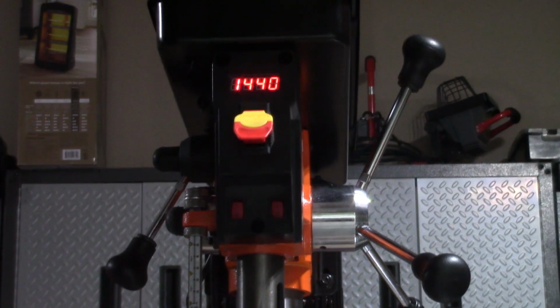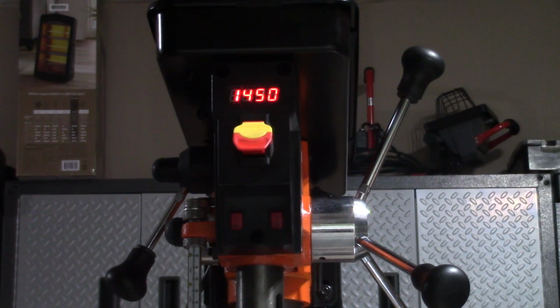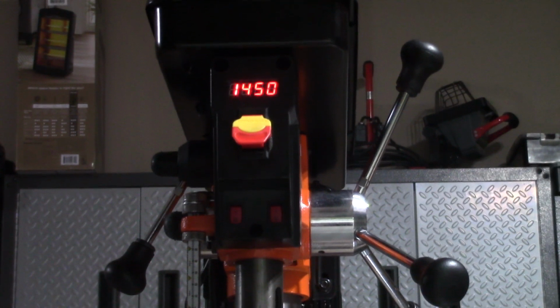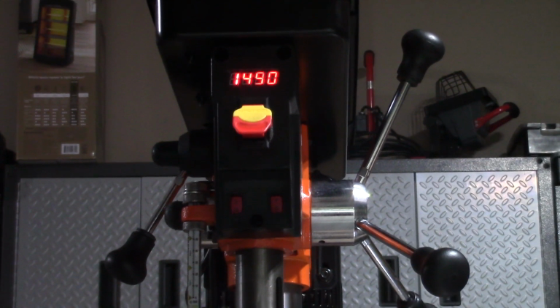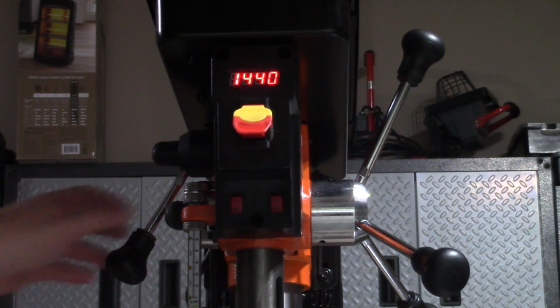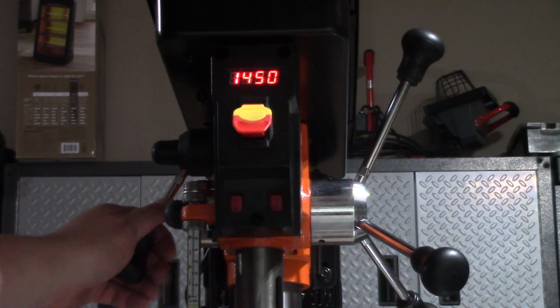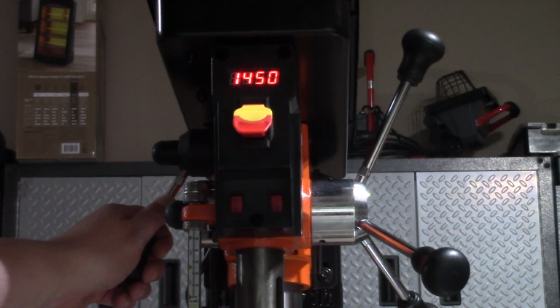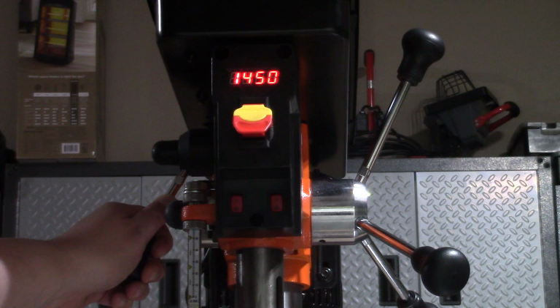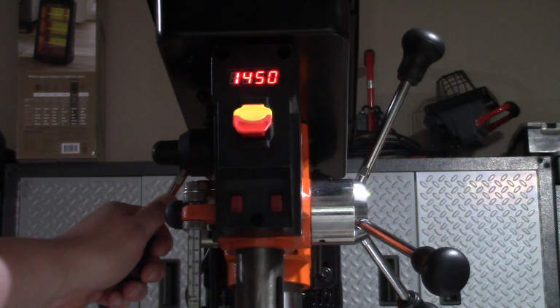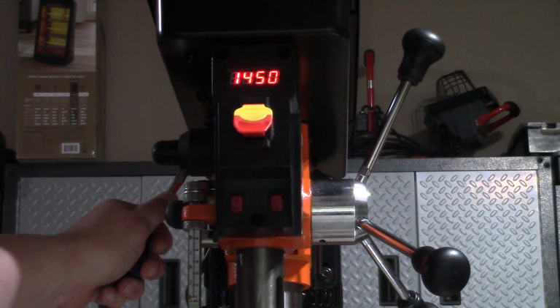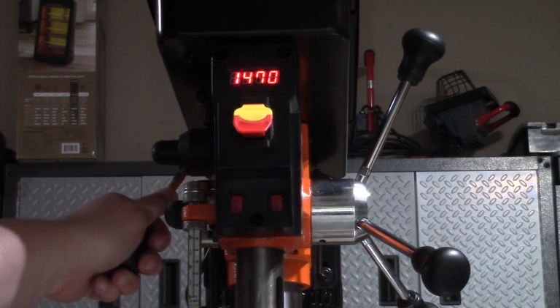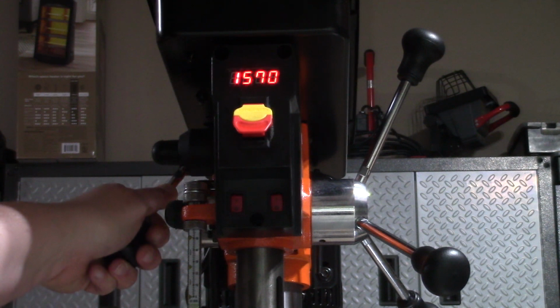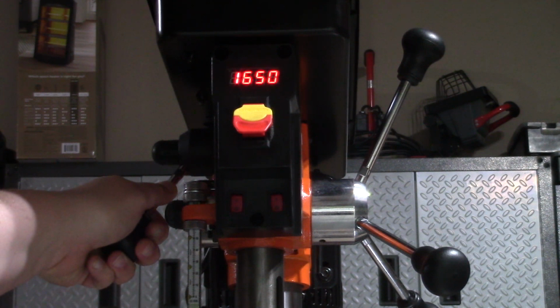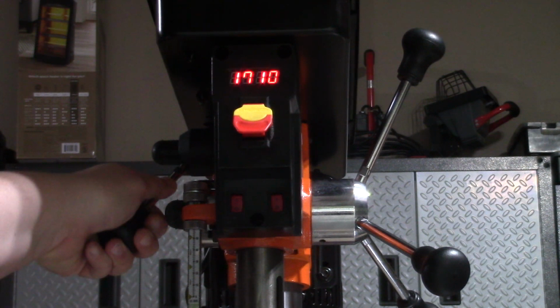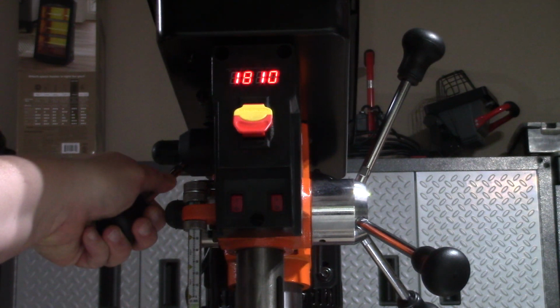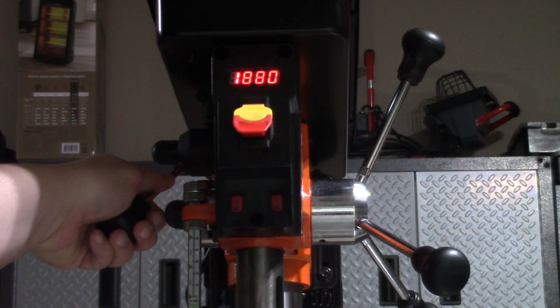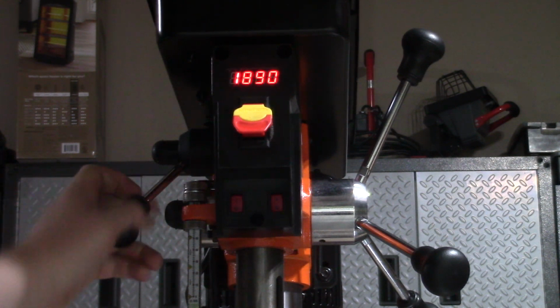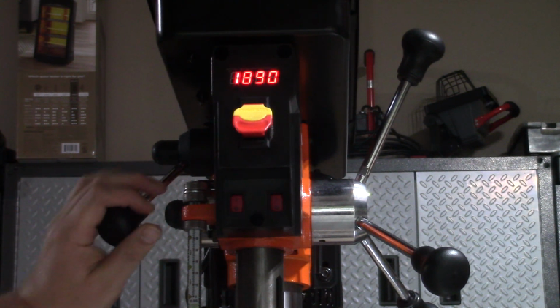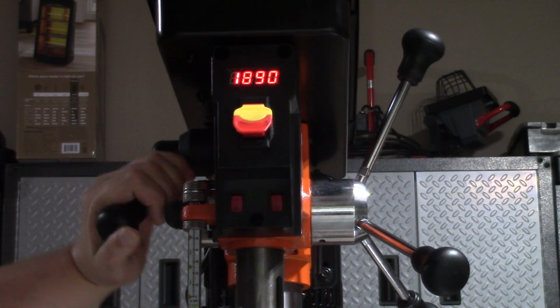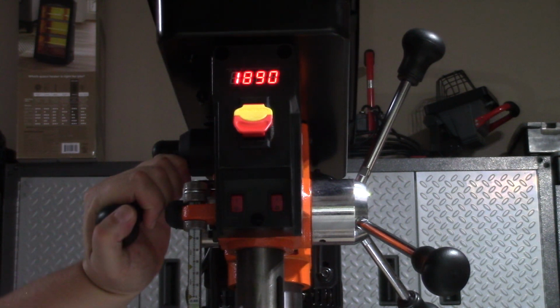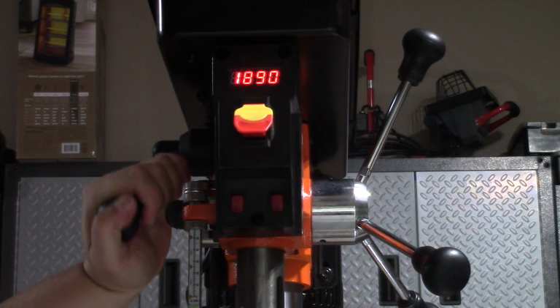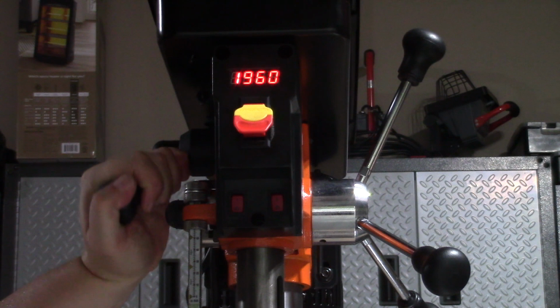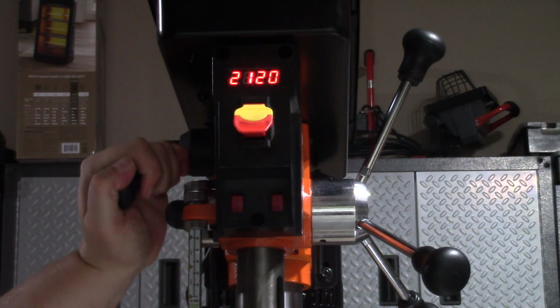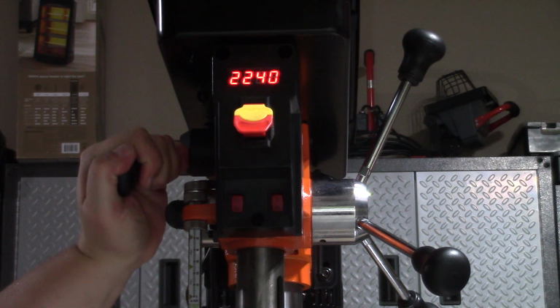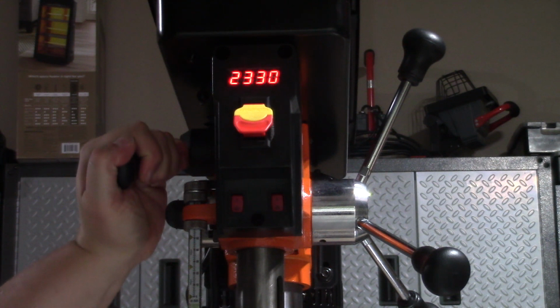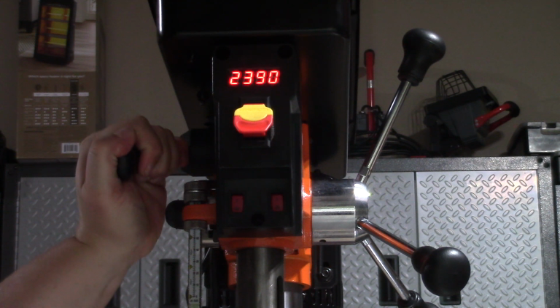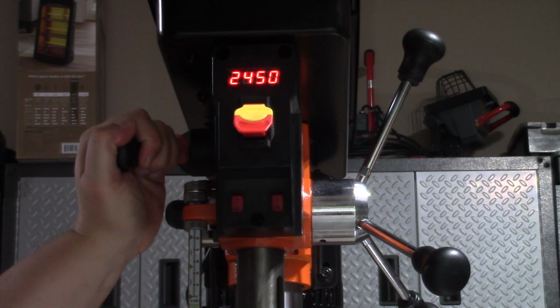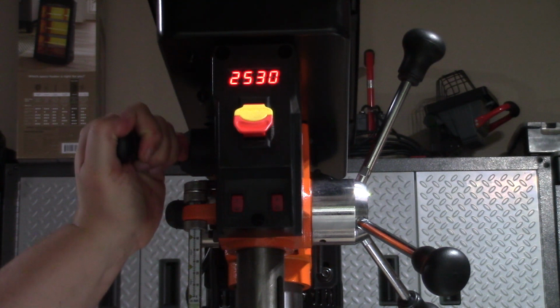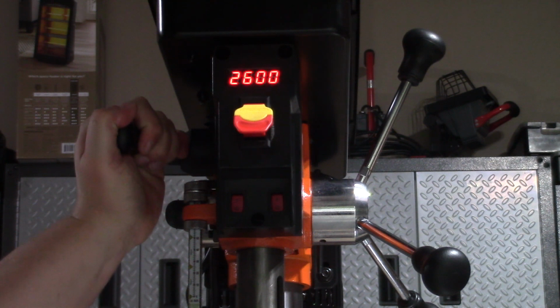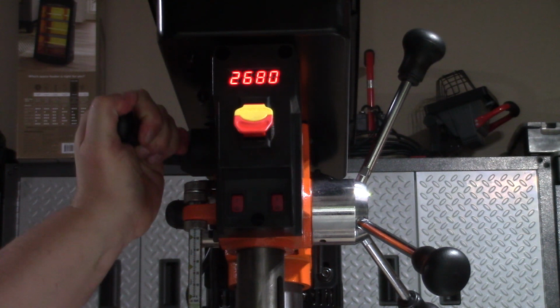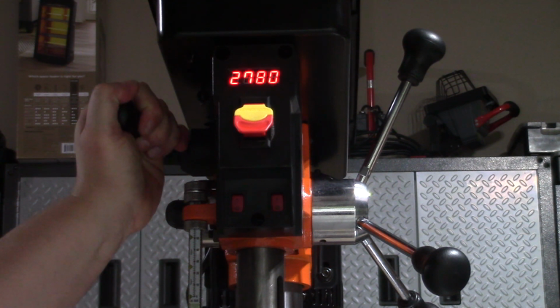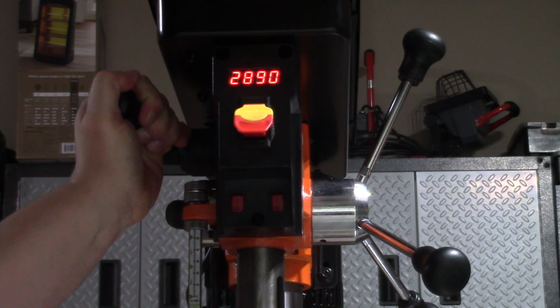This press has a variable speed function. We can use the speed lever on the side to select what speed we want our press at. When adjusting the speed, we make sure that we do it when the press is on.